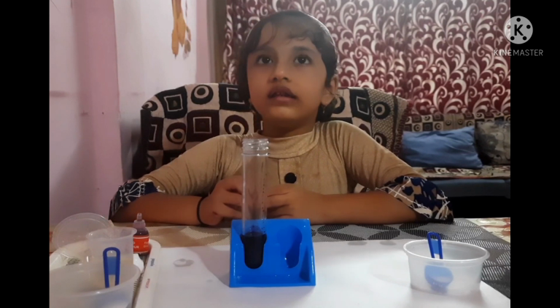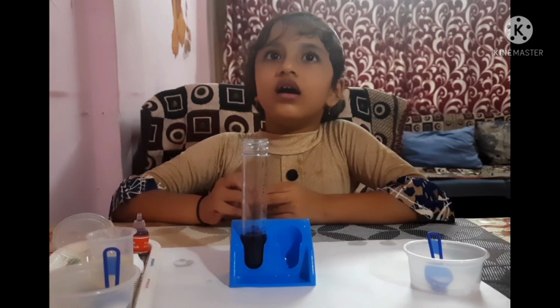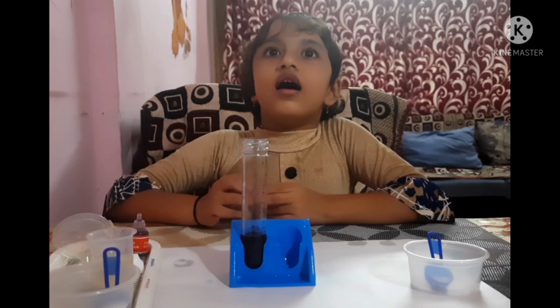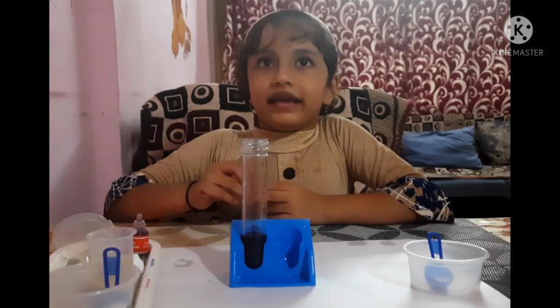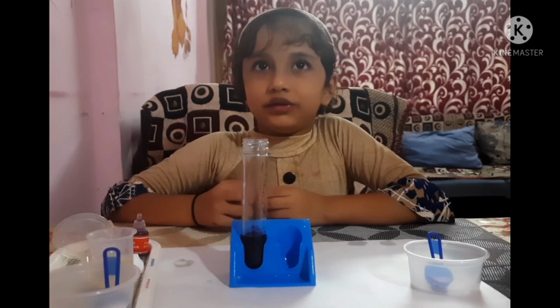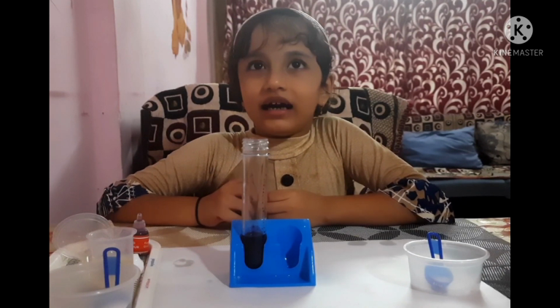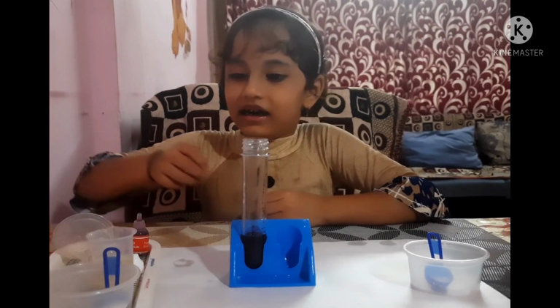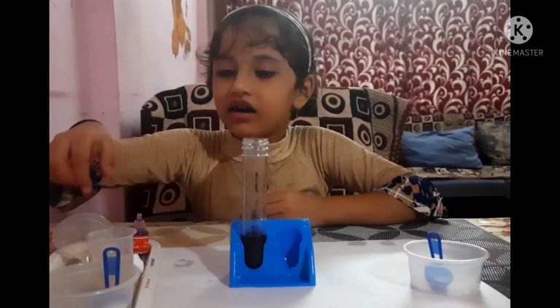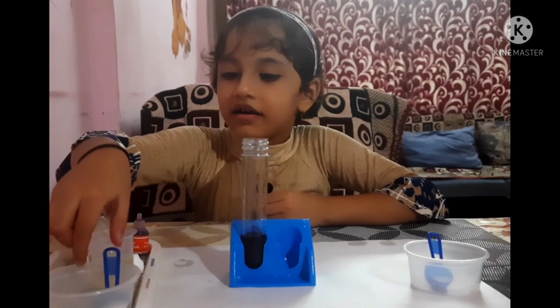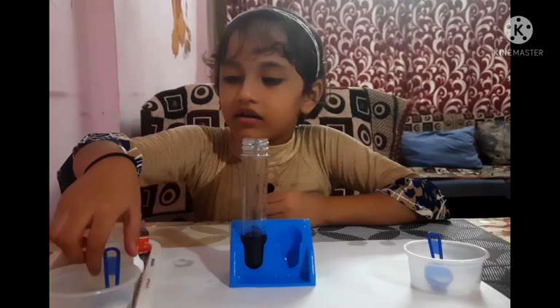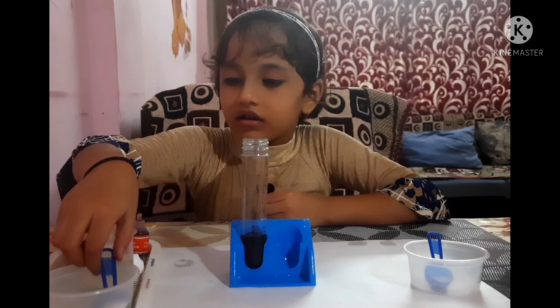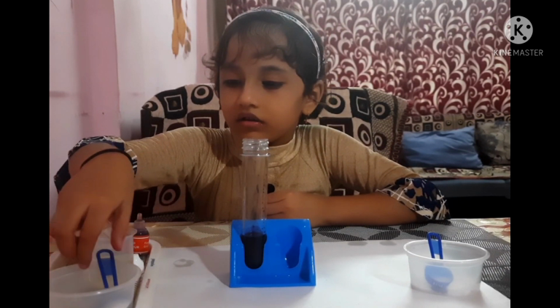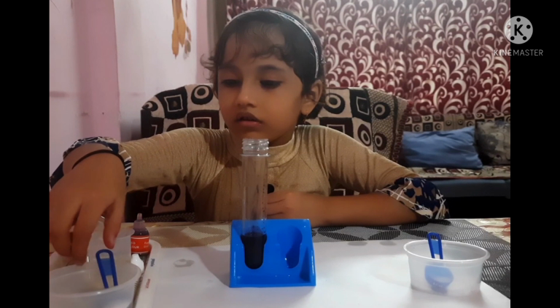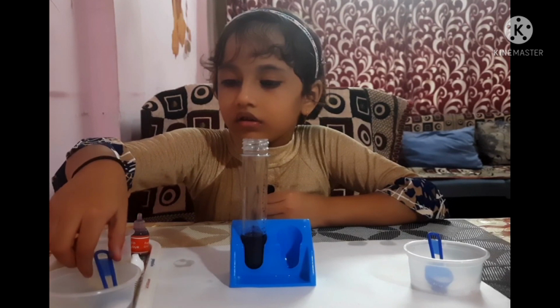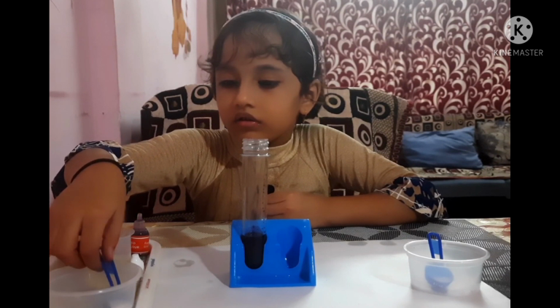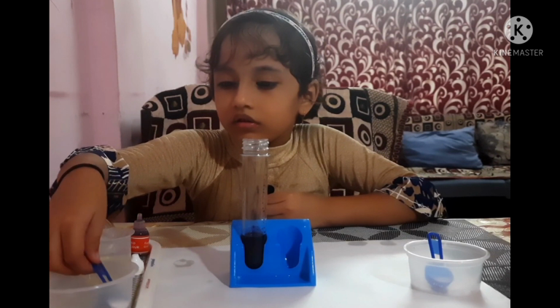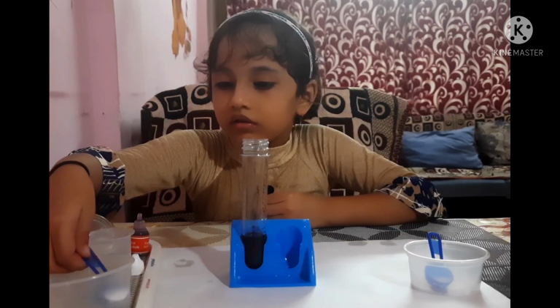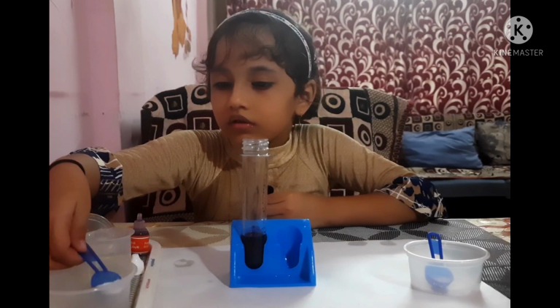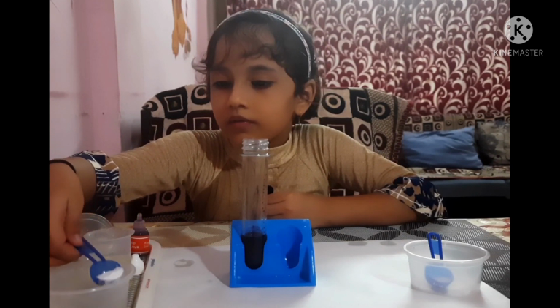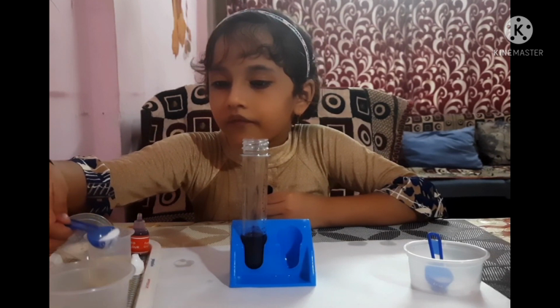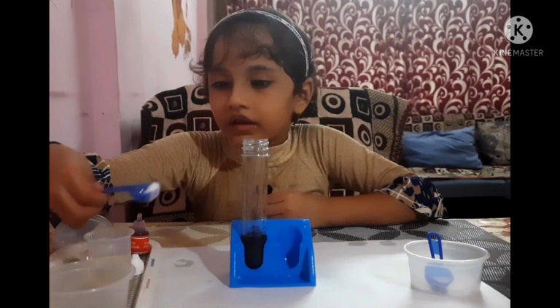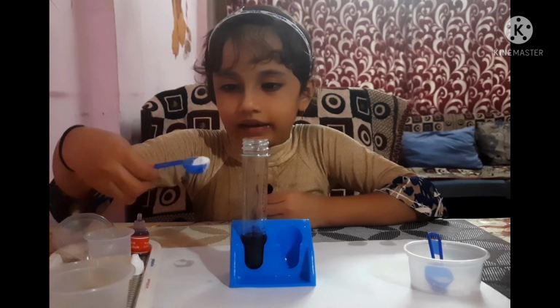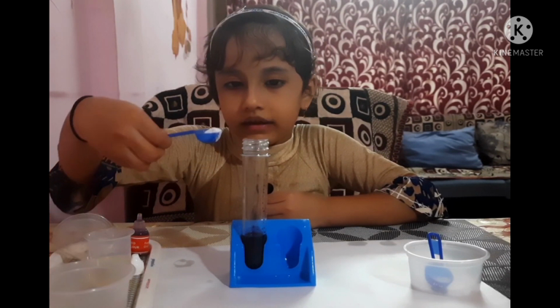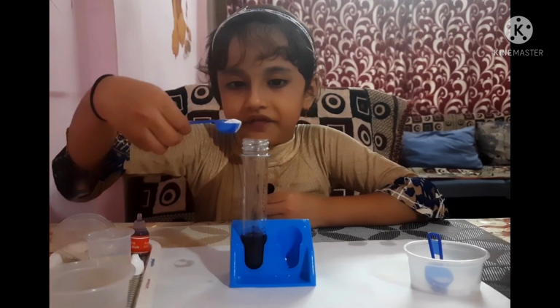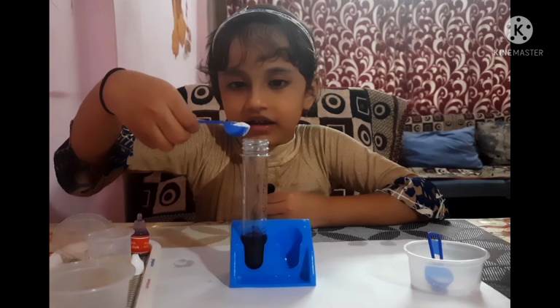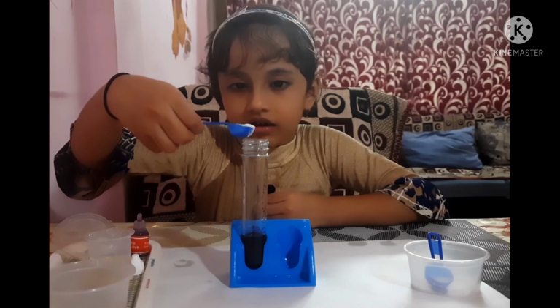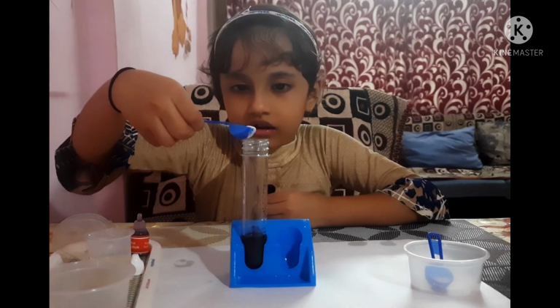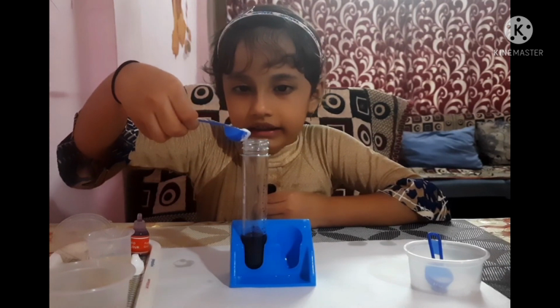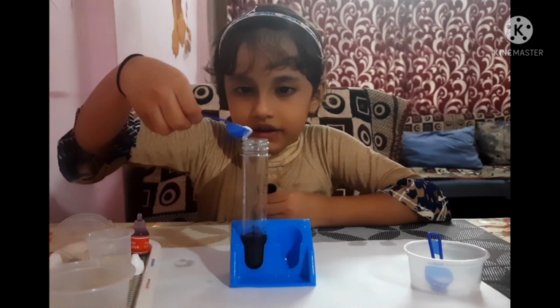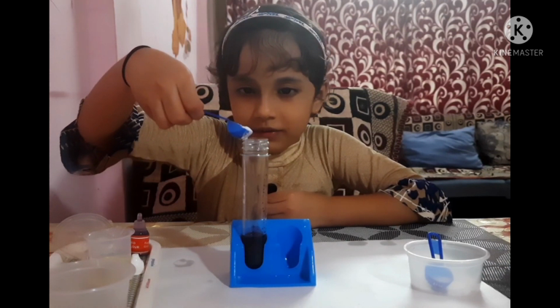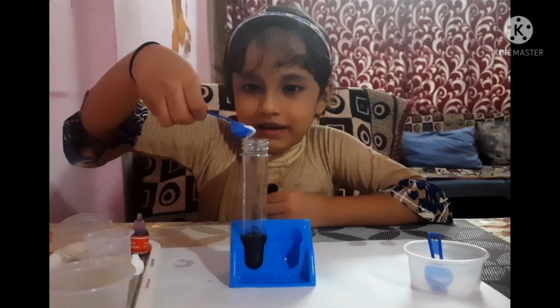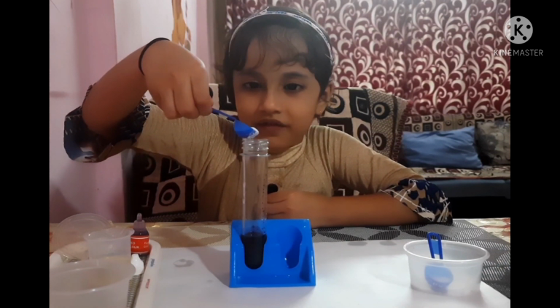Now let's put in baking soda. Let's put it carefully. It's never going to stay up.